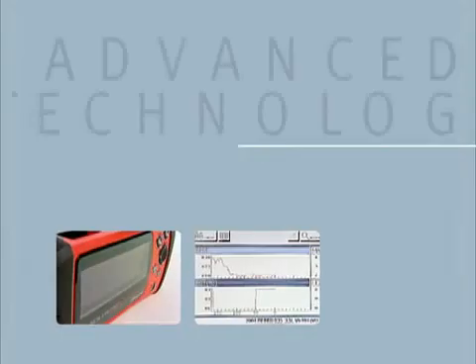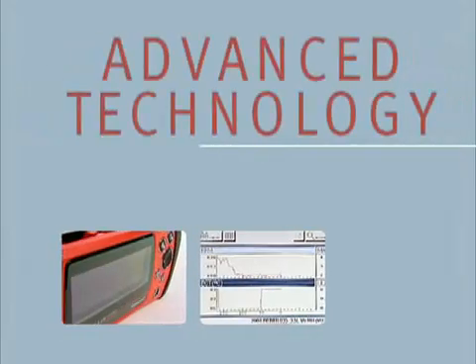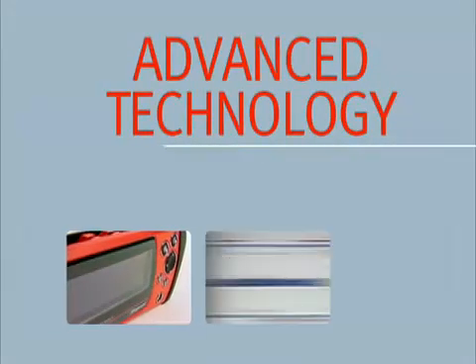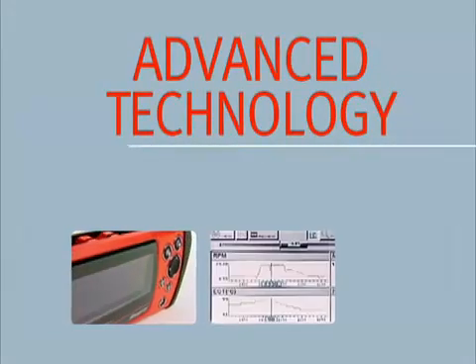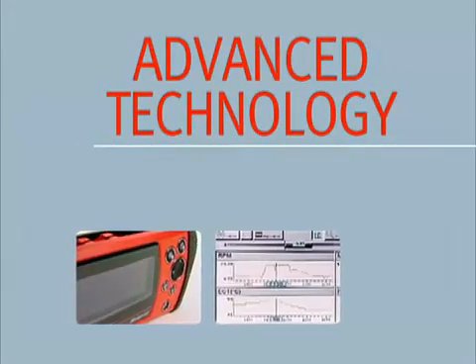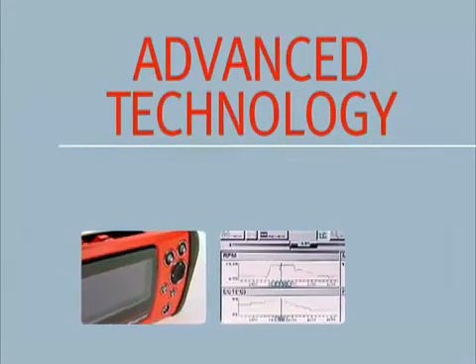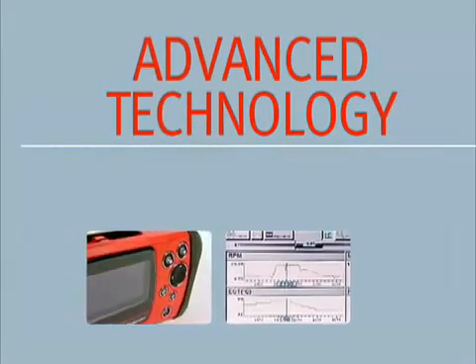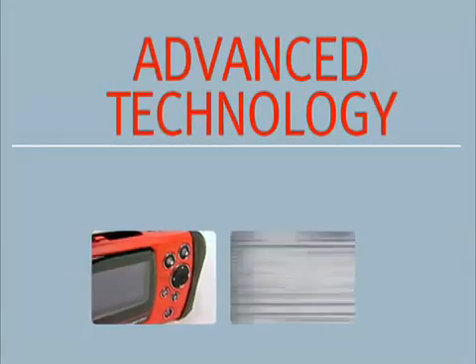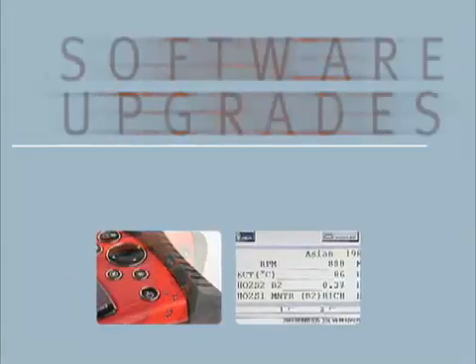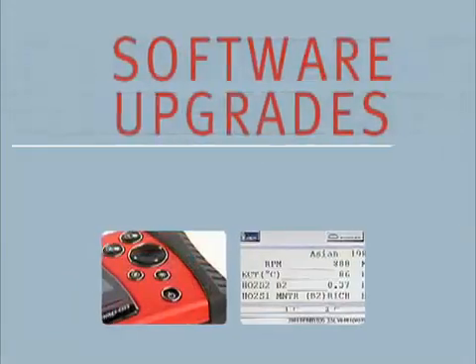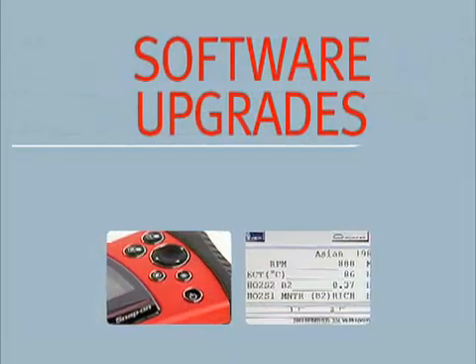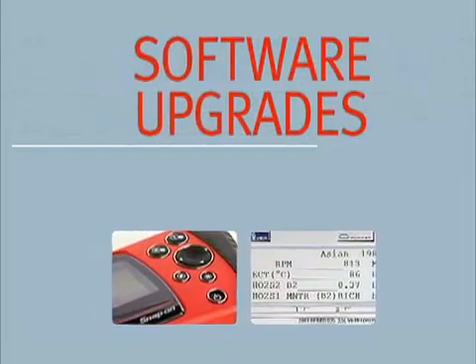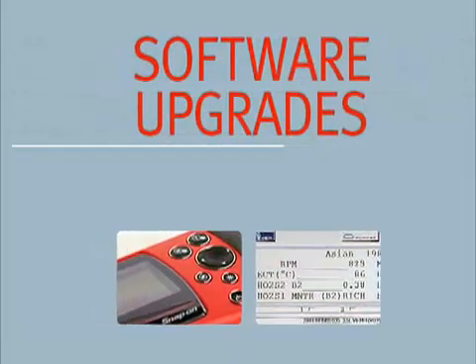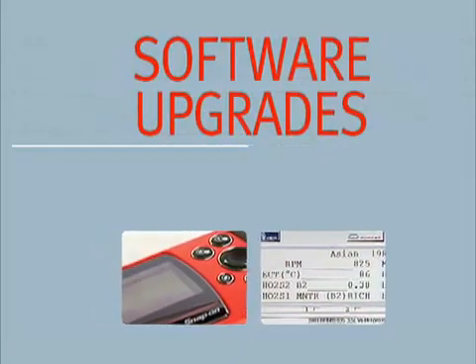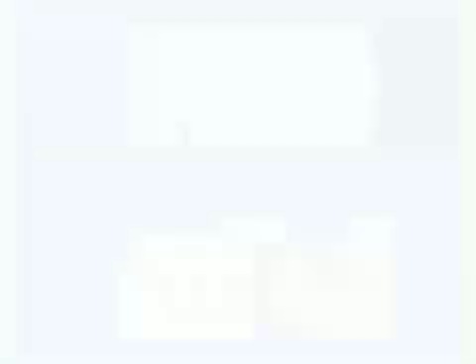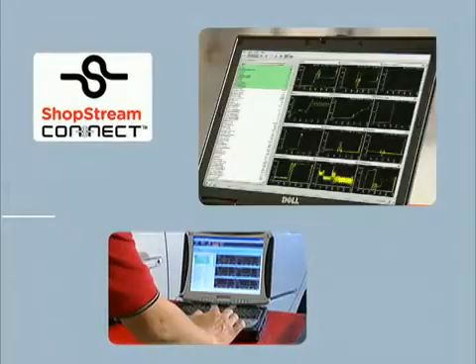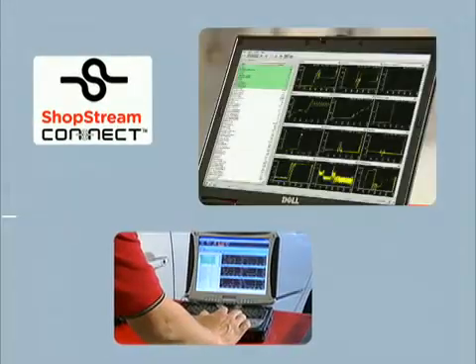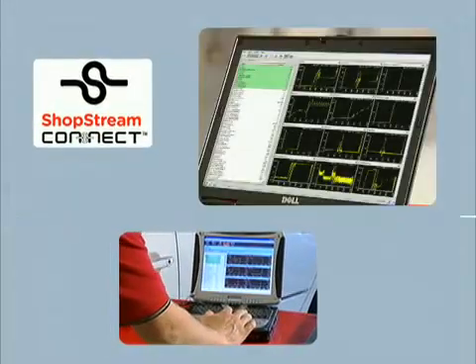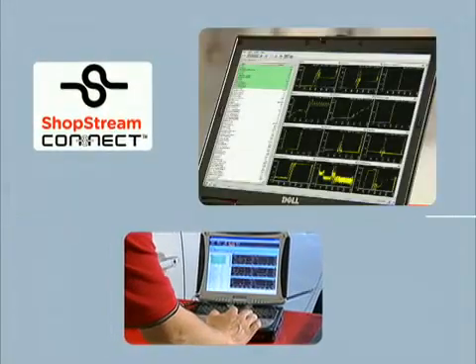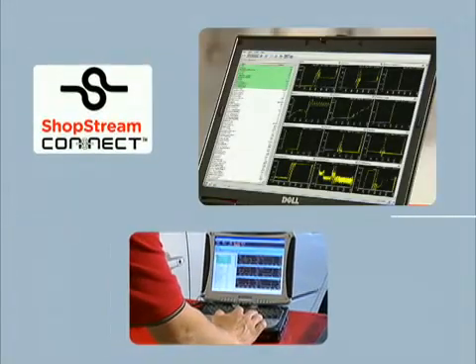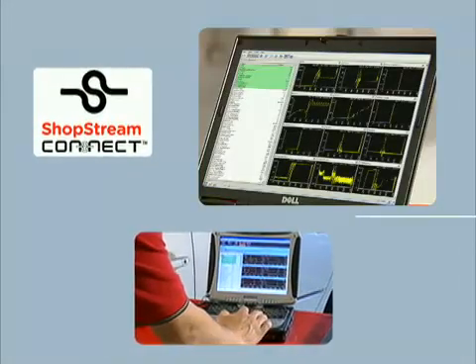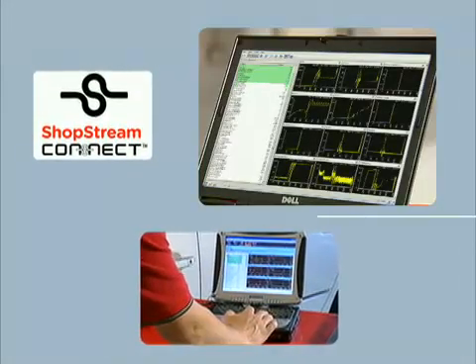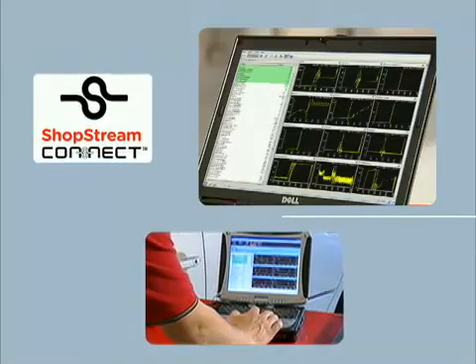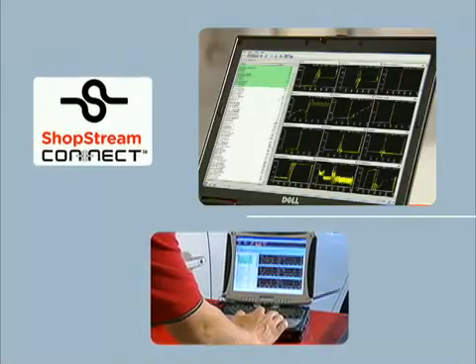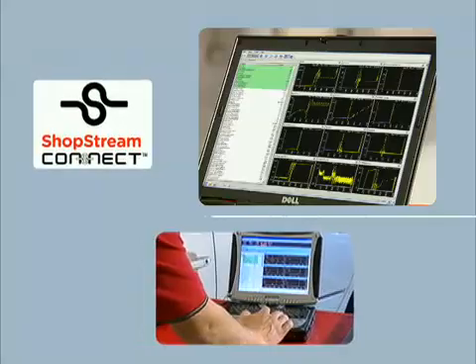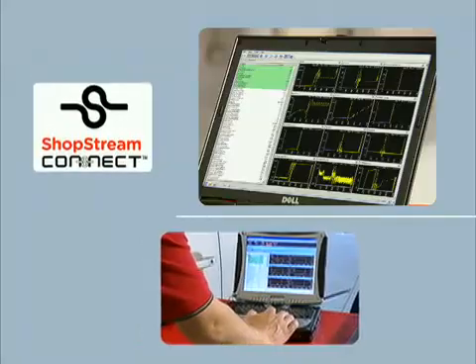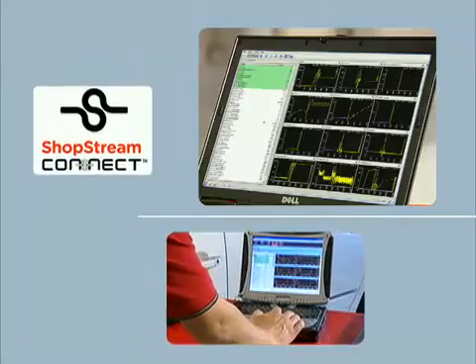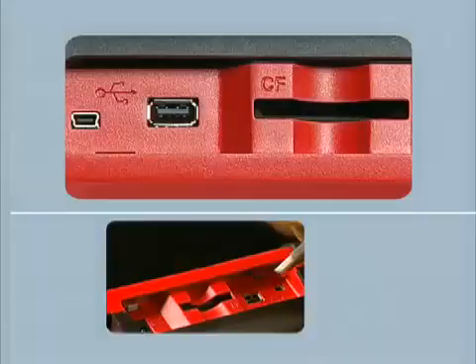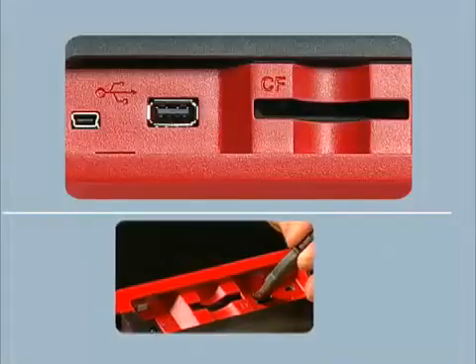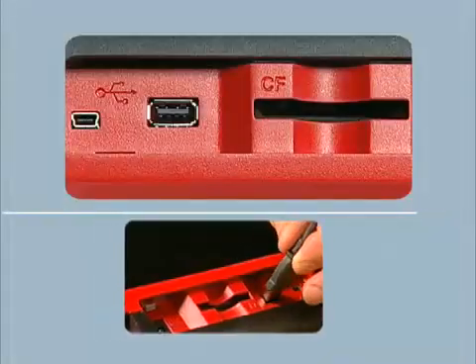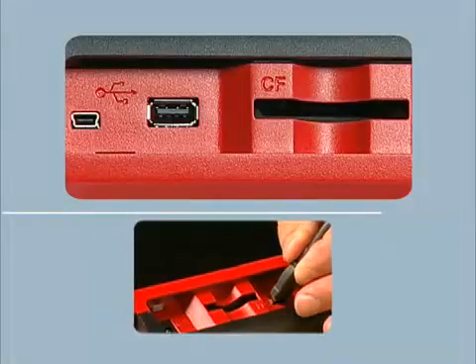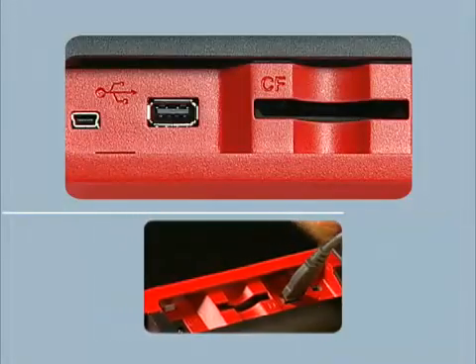Technology abounds, so you know Snap-On will support you with software upgrades long into the future. Connection to a PC for use with ShopStream Connect and printing are made easy with the USB ports.